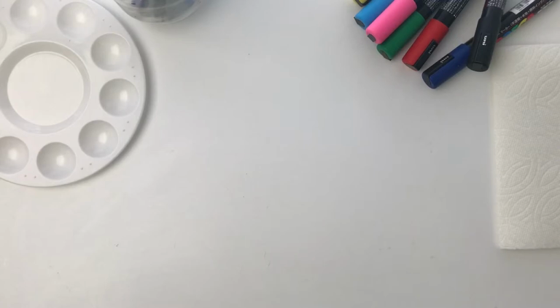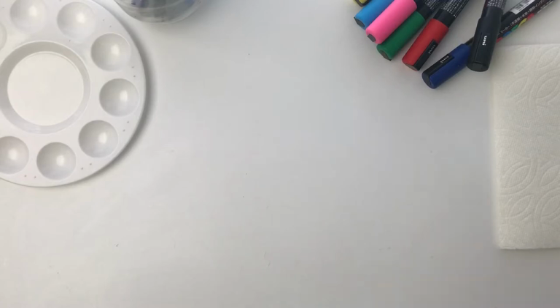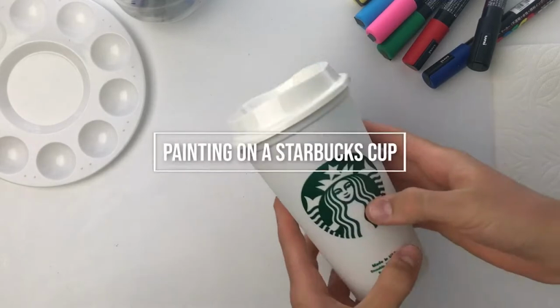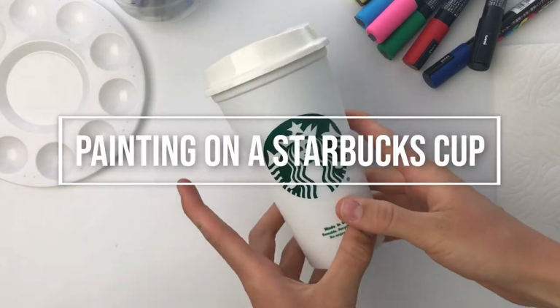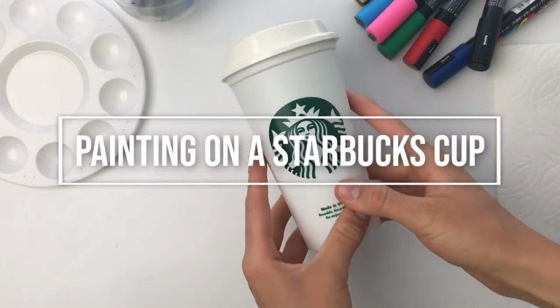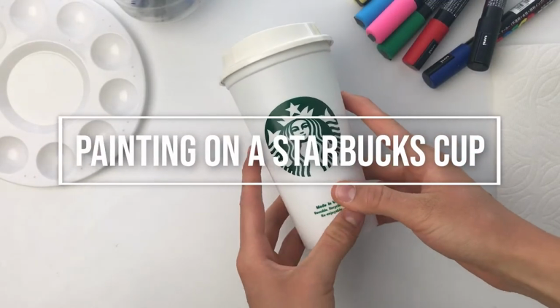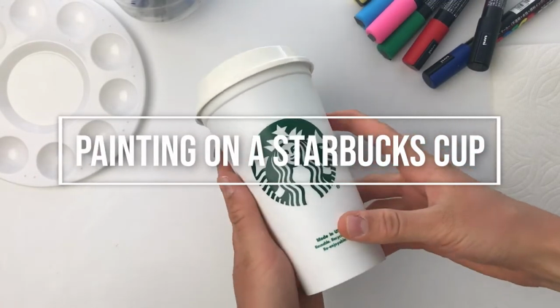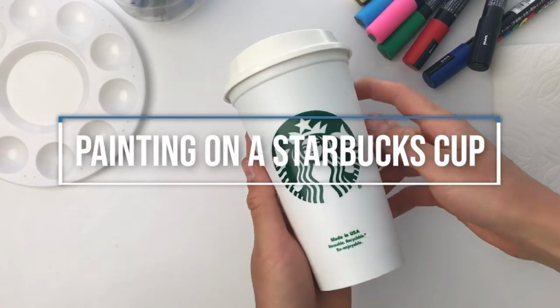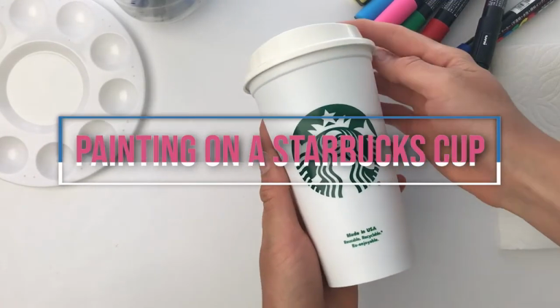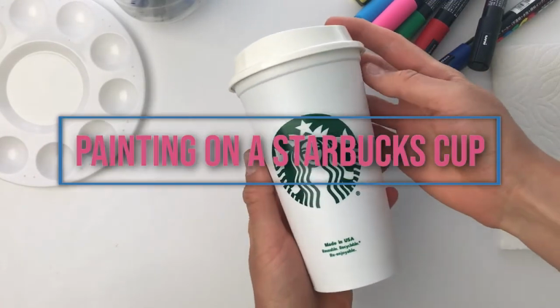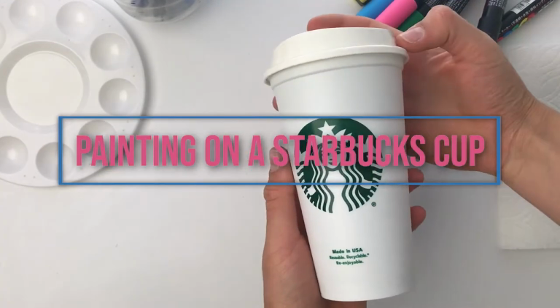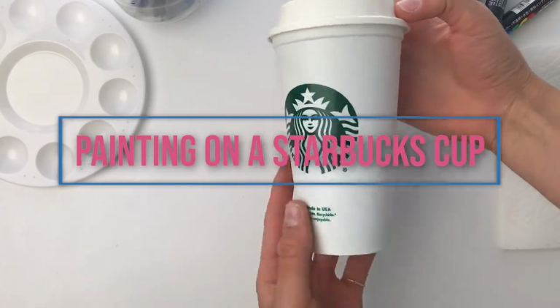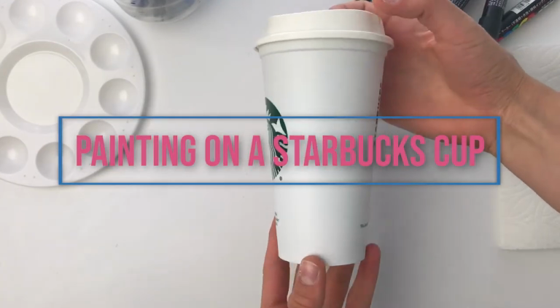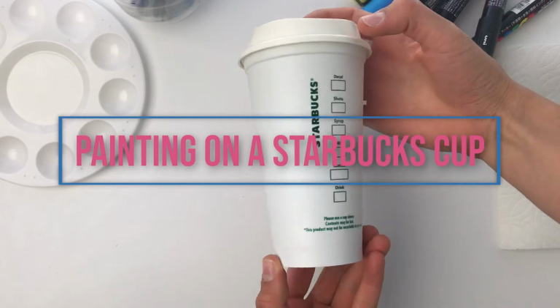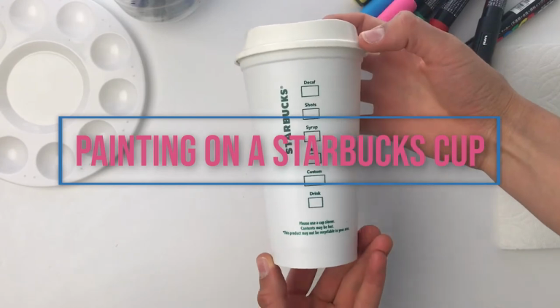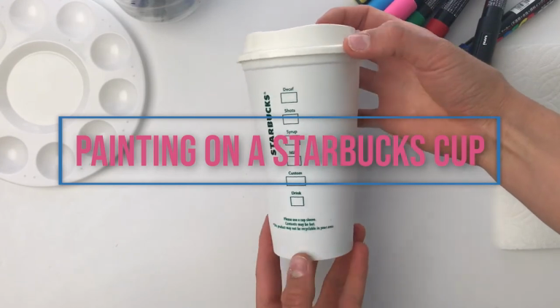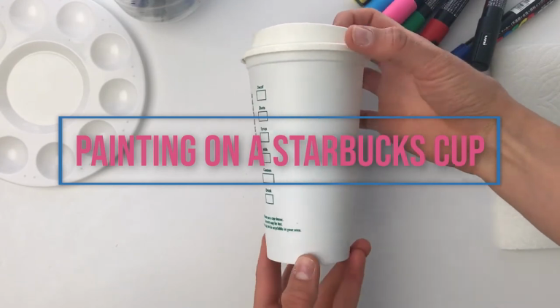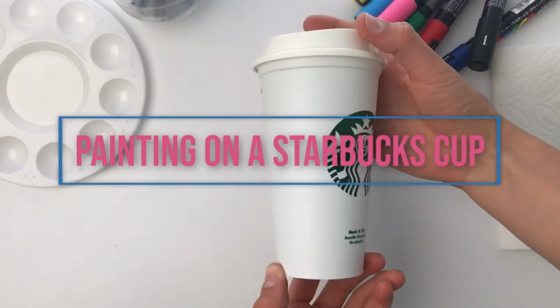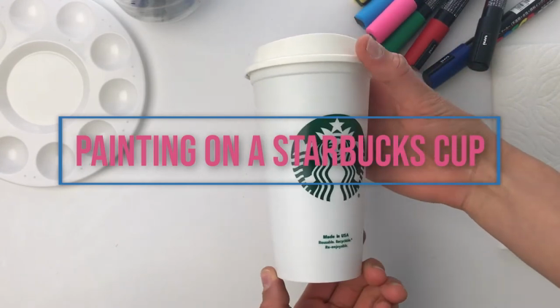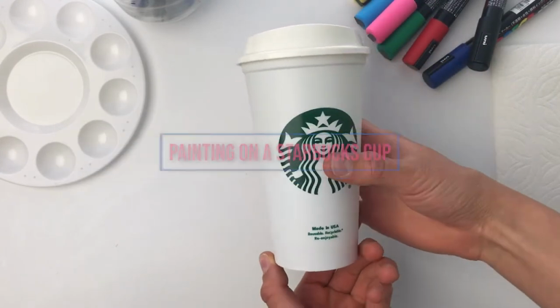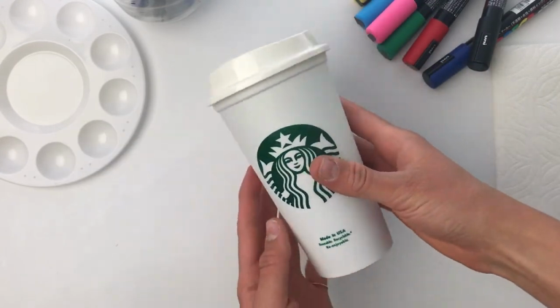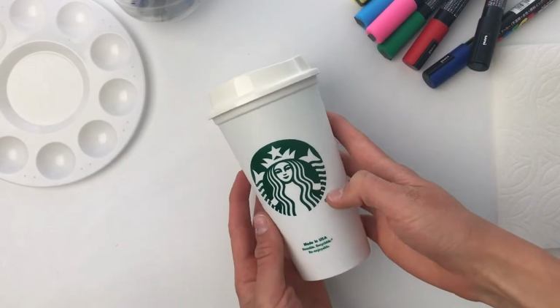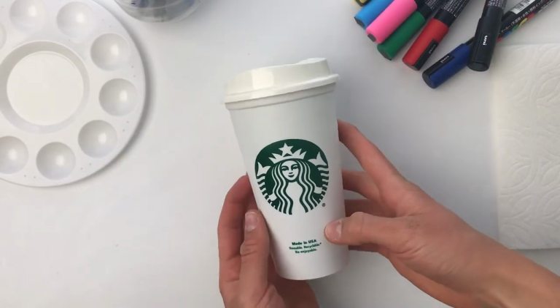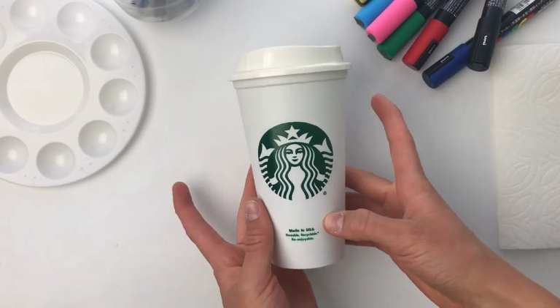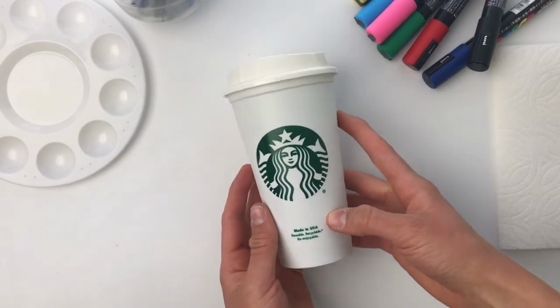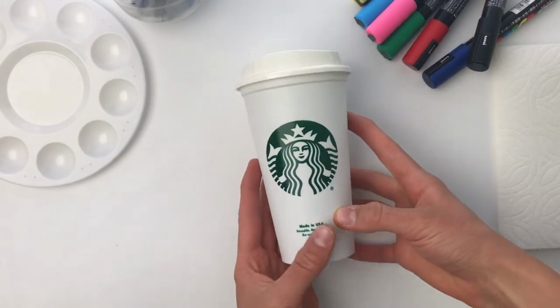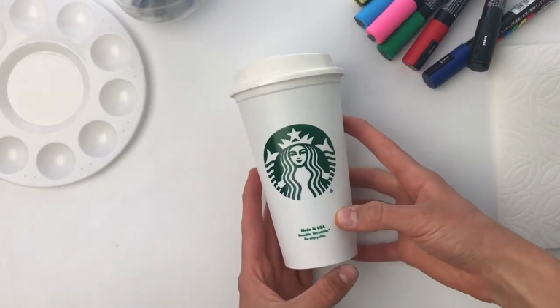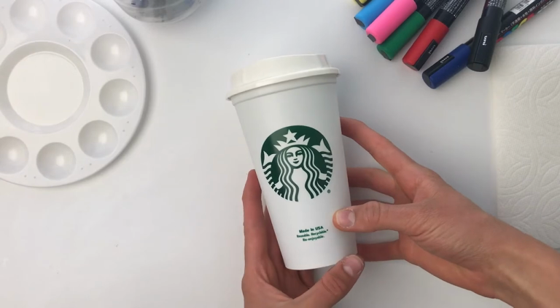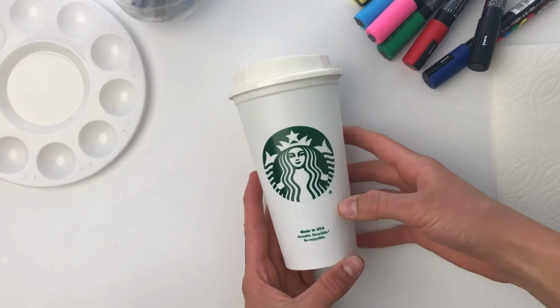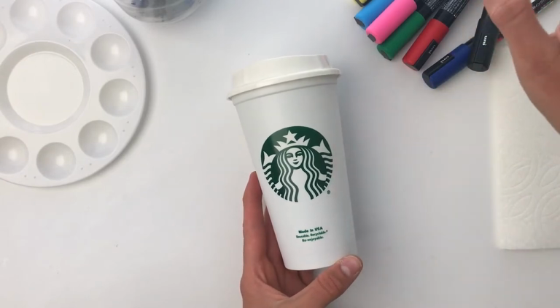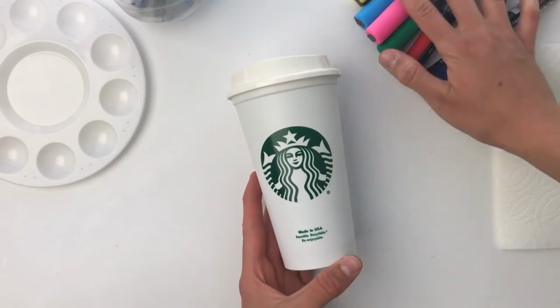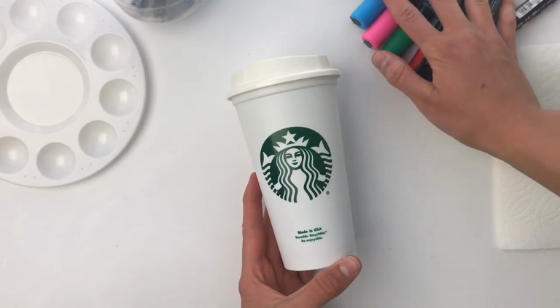Hey friends, welcome to my channel! Today I have an exciting video planned as I will be customizing this reusable Starbucks cup with acrylic paint and Posca pens.